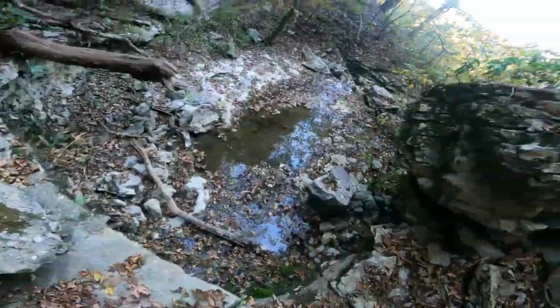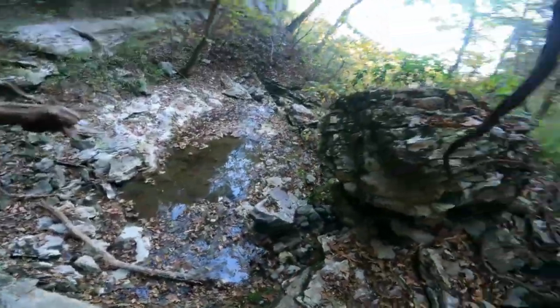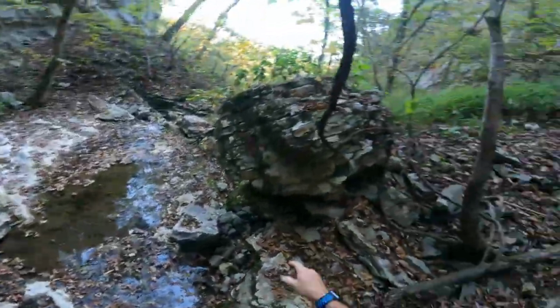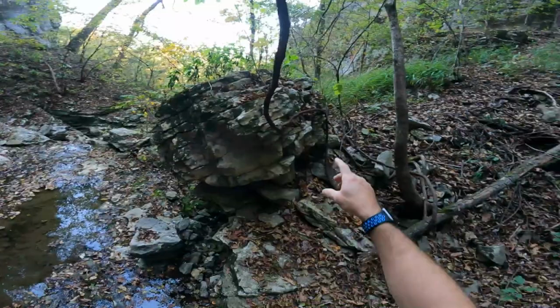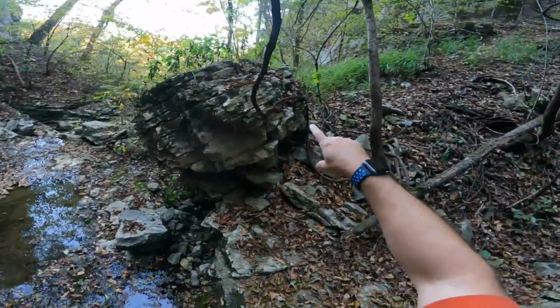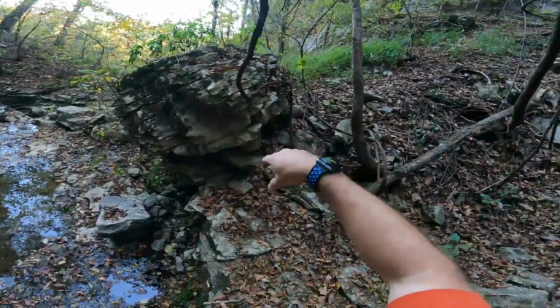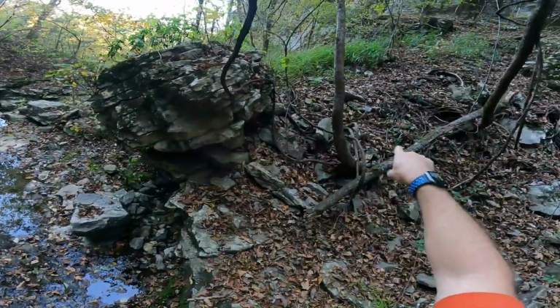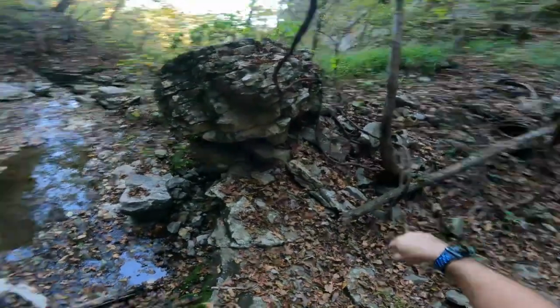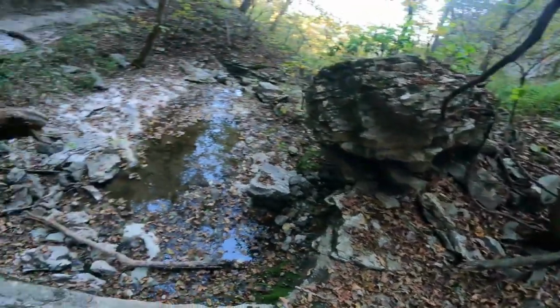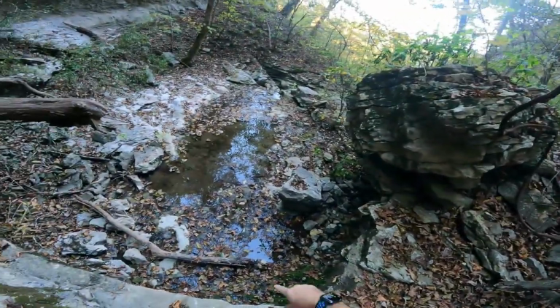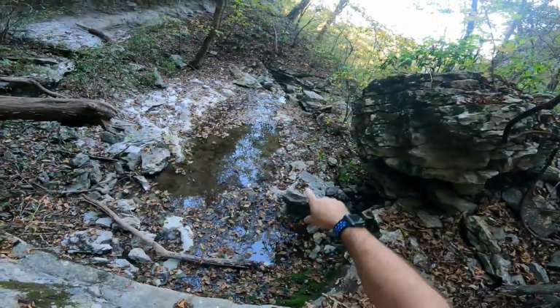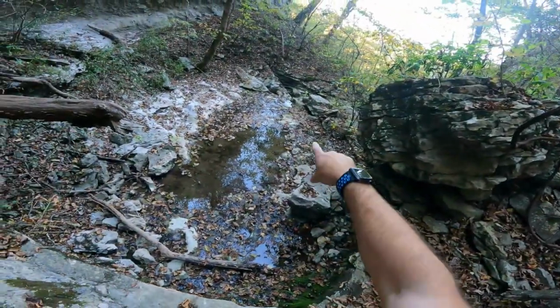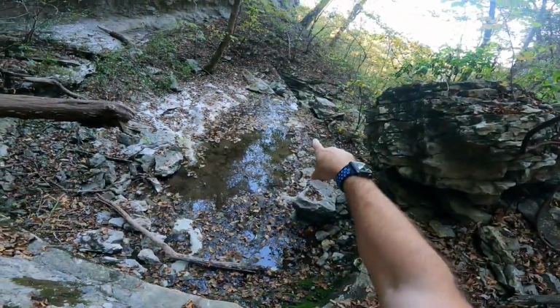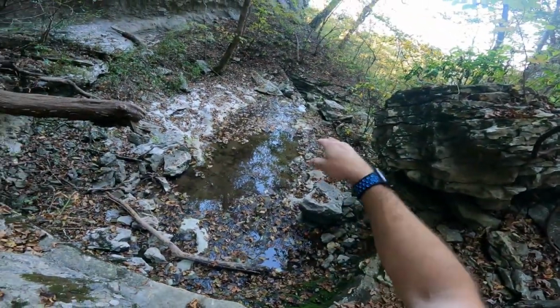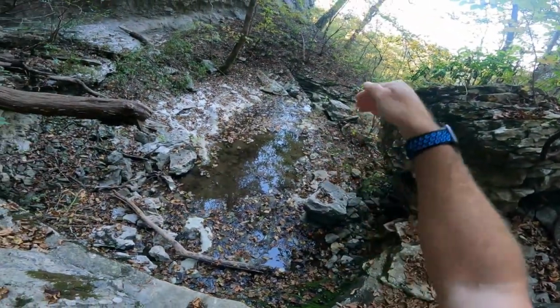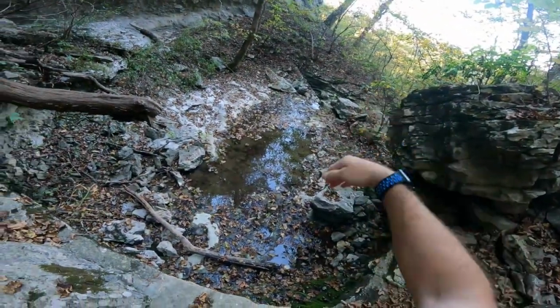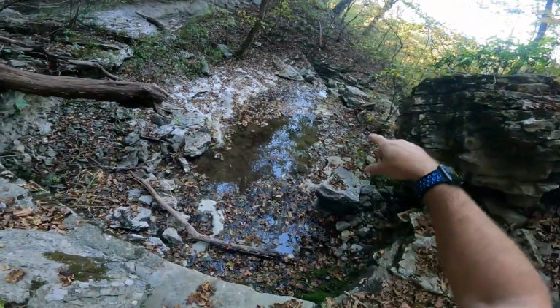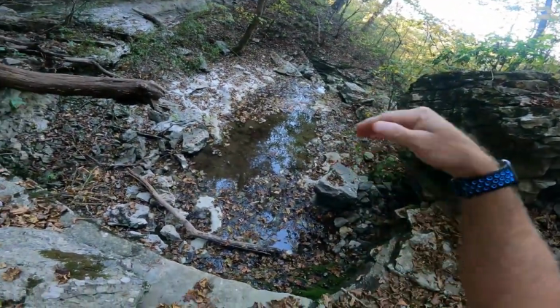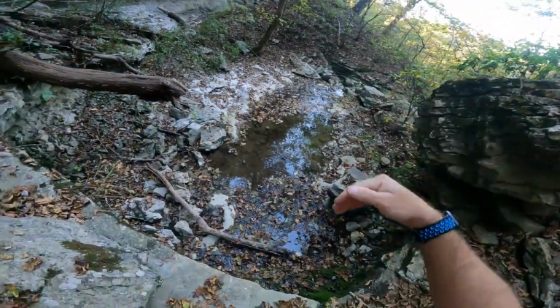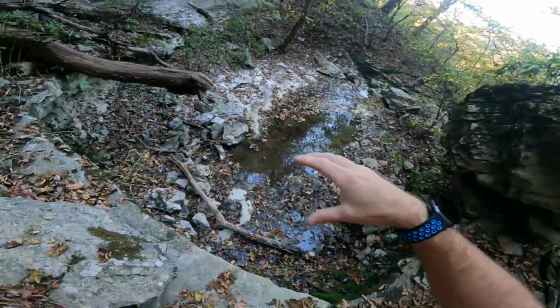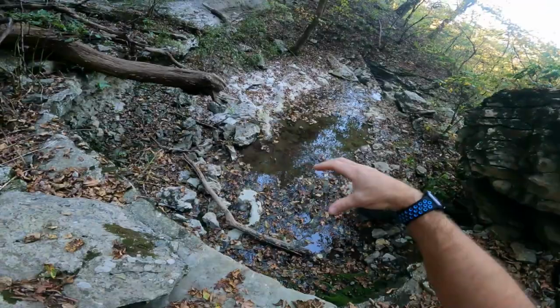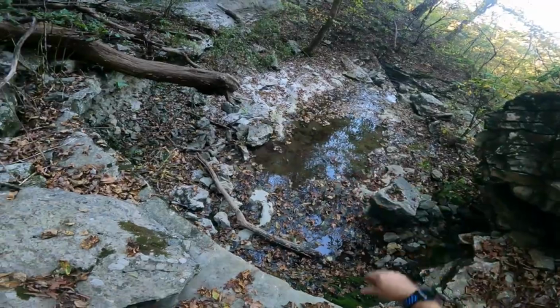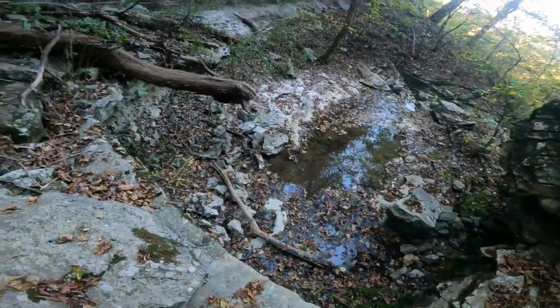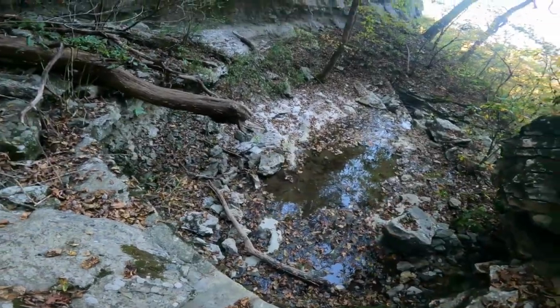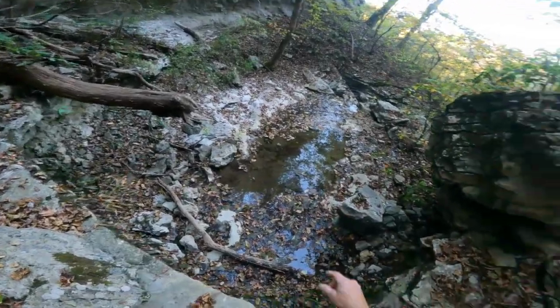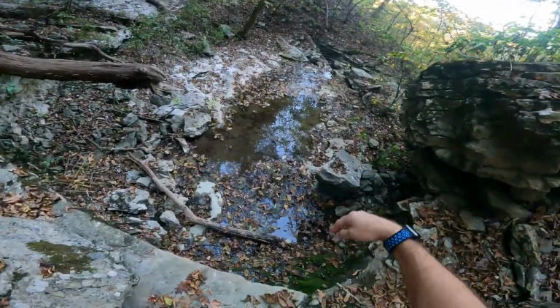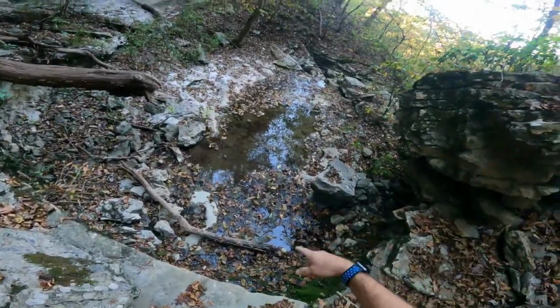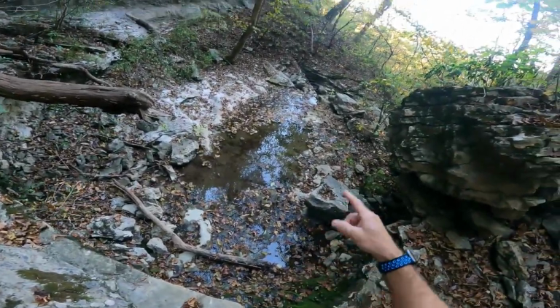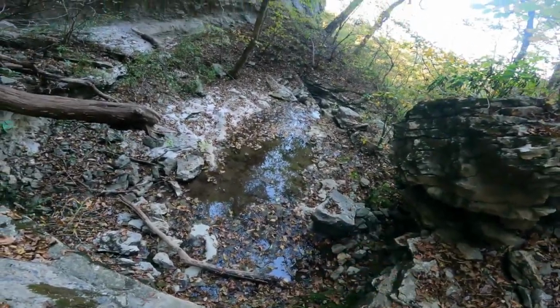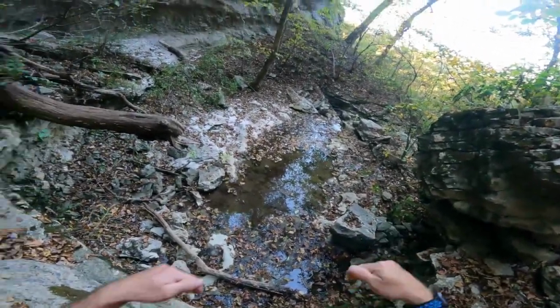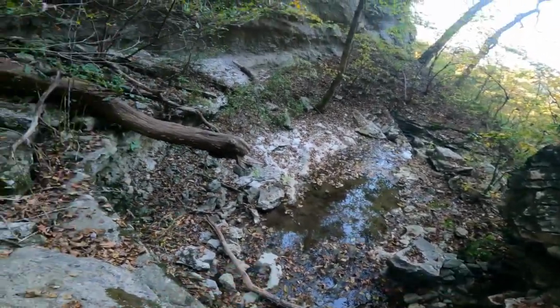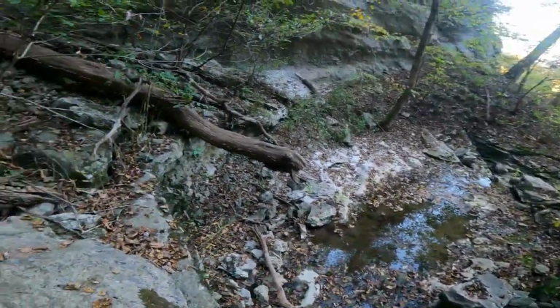We made it around this boulder here, up to the top. Right down there is where the water was falling off where that log was leaning against it. I'm going to hop down so you guys can see it from above.